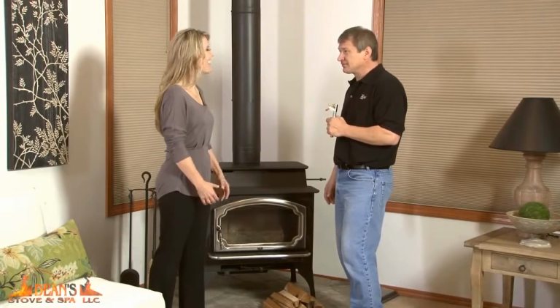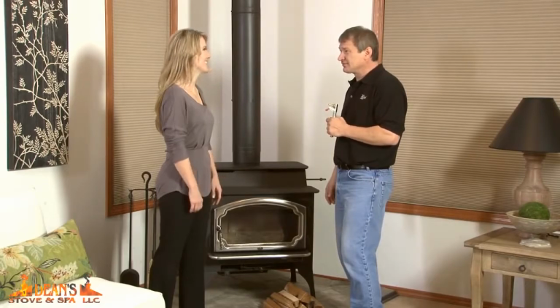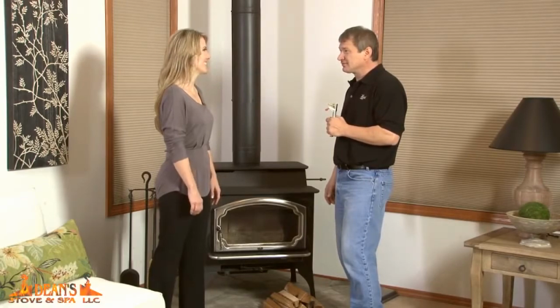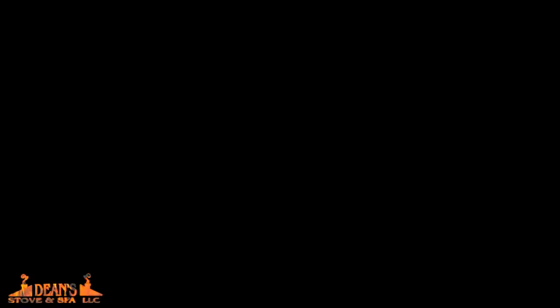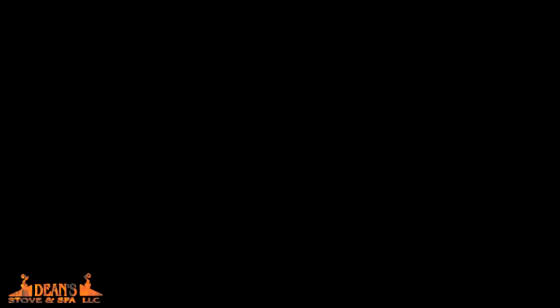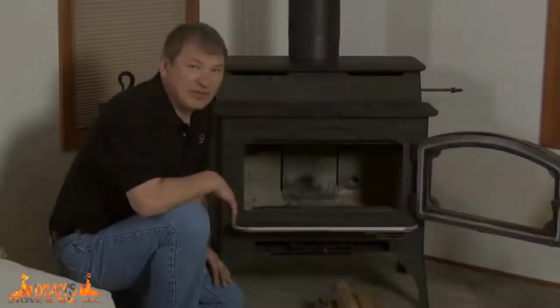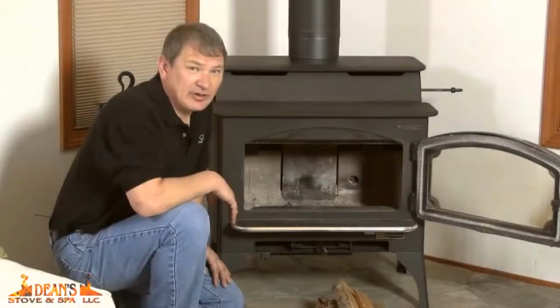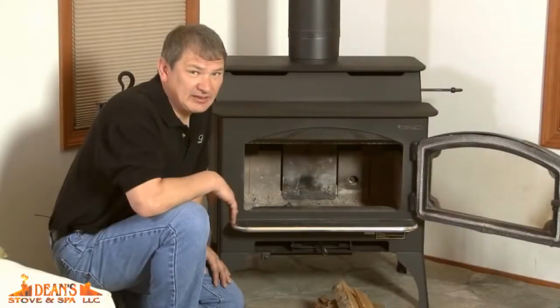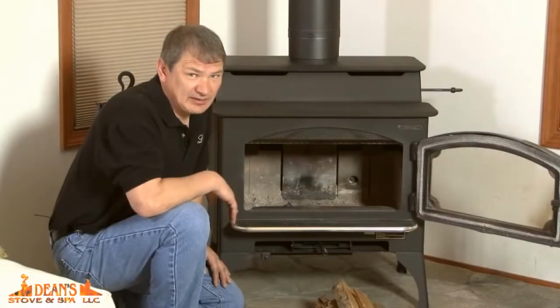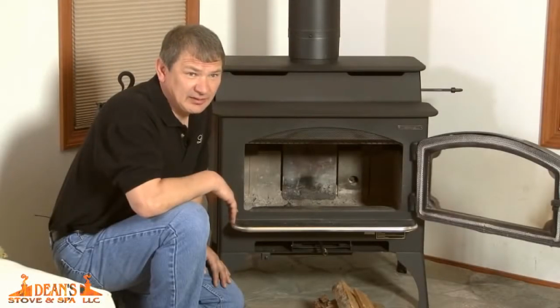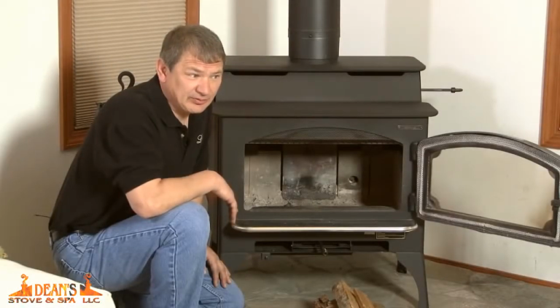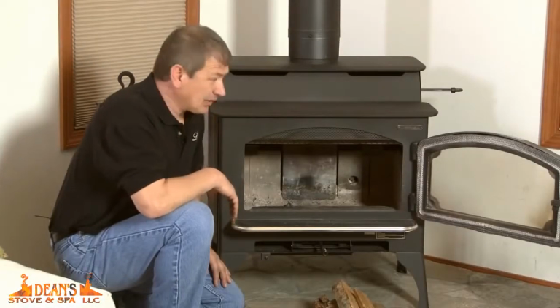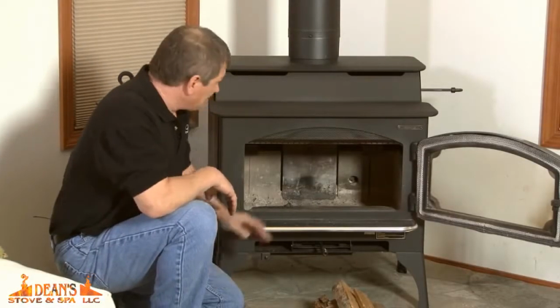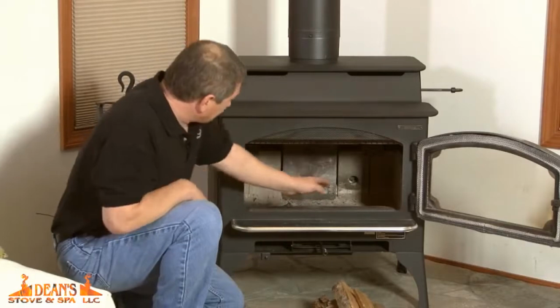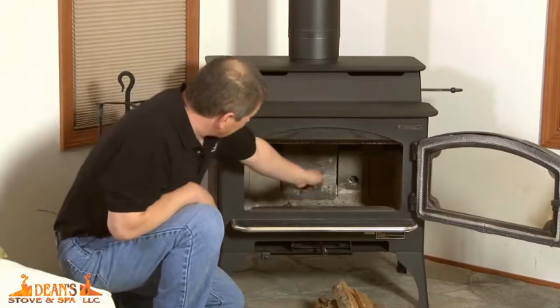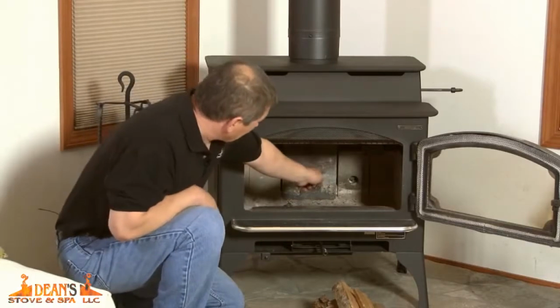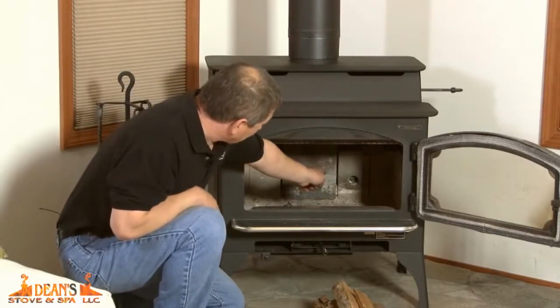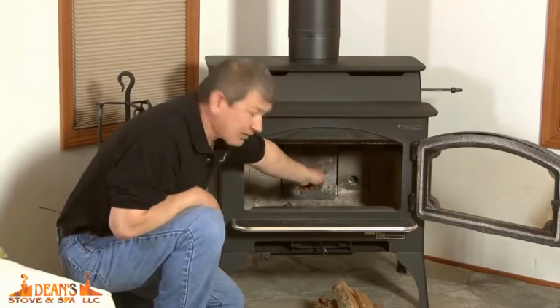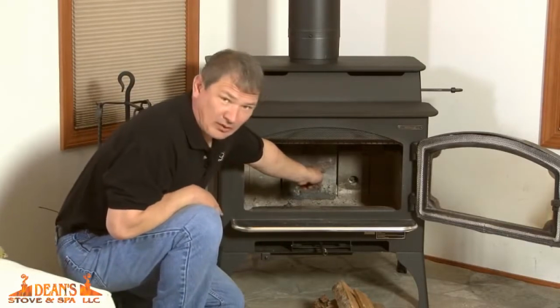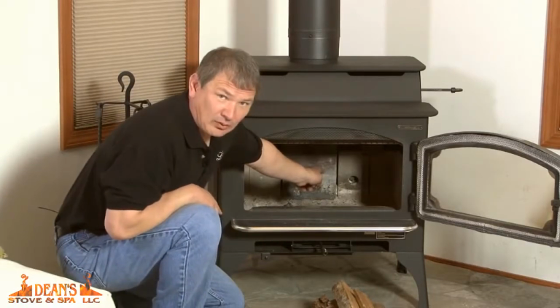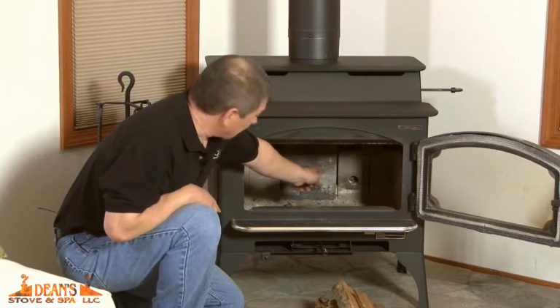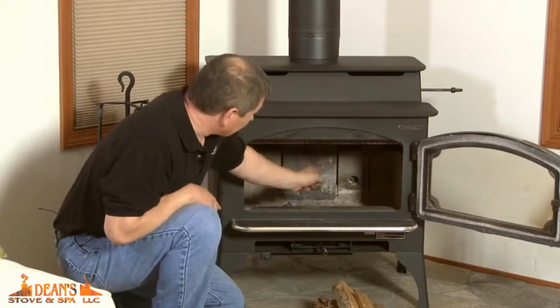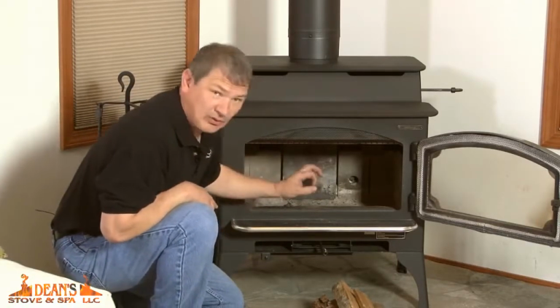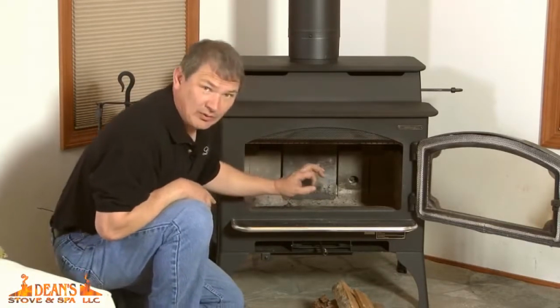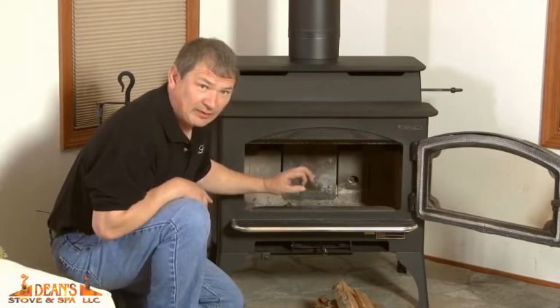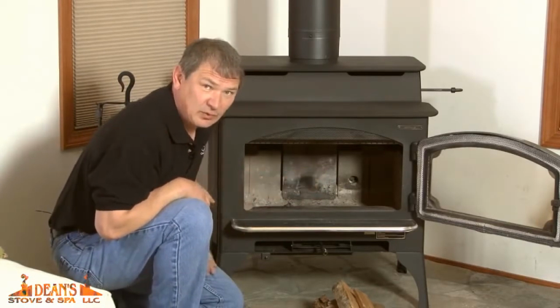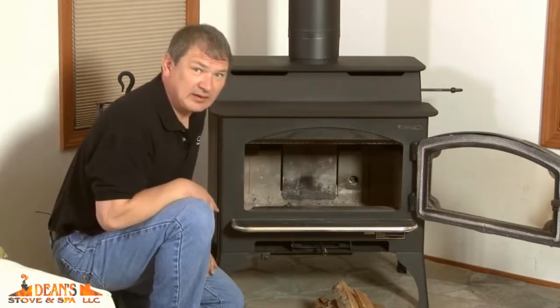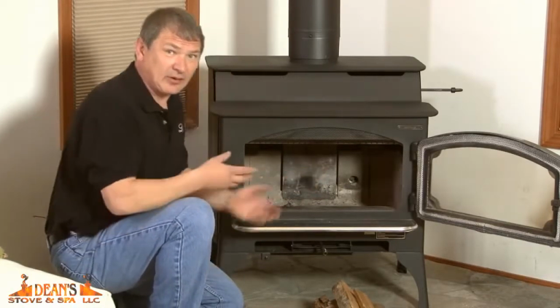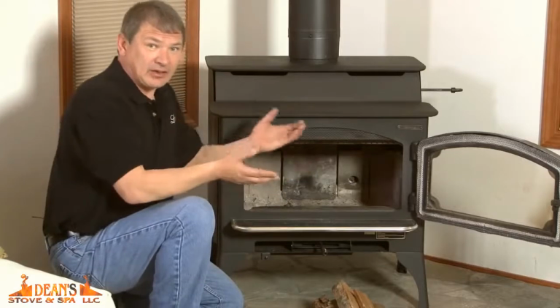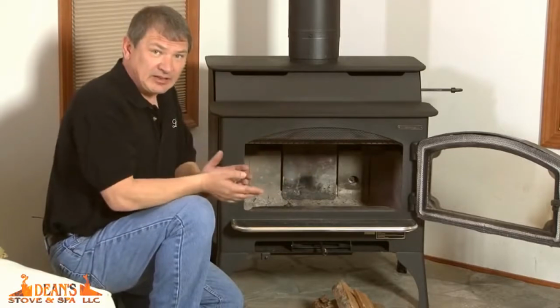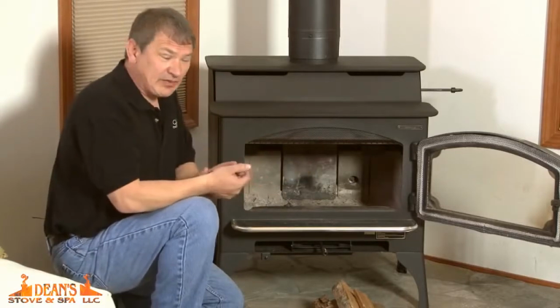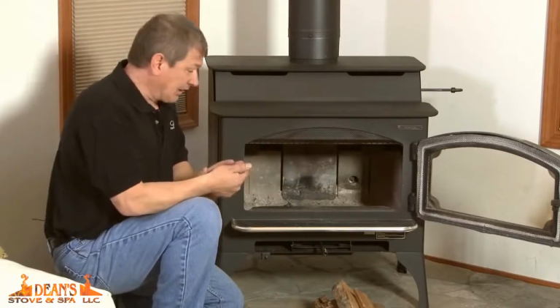Now let me show you how easy this is to use. Inside the stove, in the back corner on this model, you'll see a hole in the brick. That's where the igniter comes into the firebox.